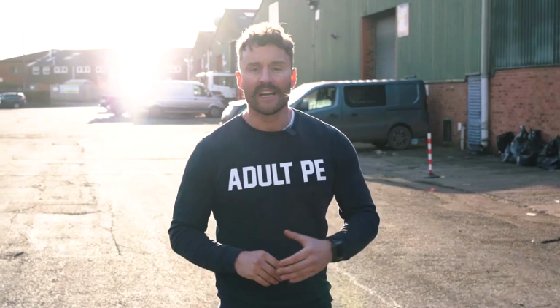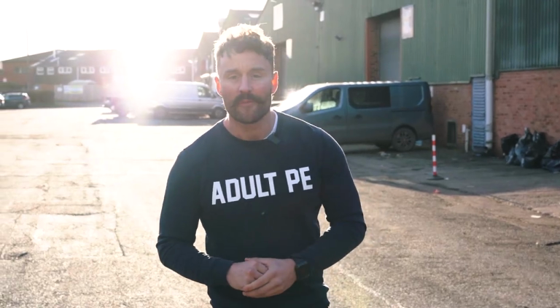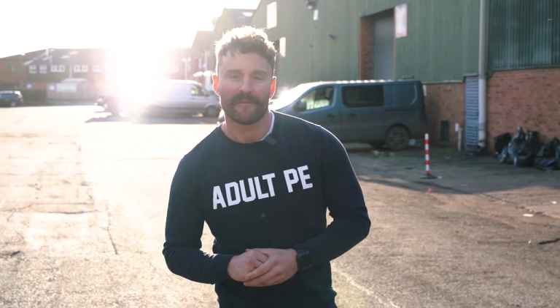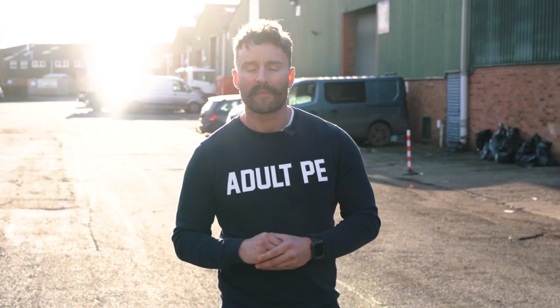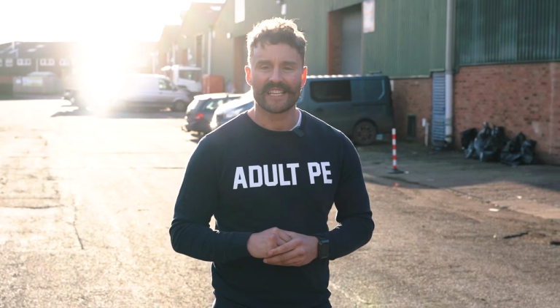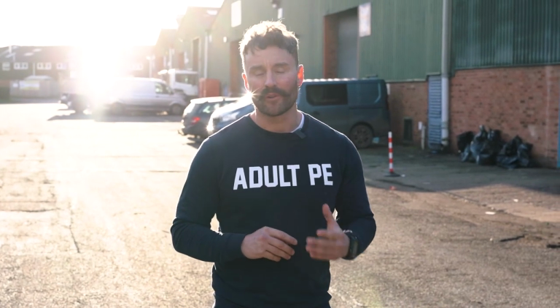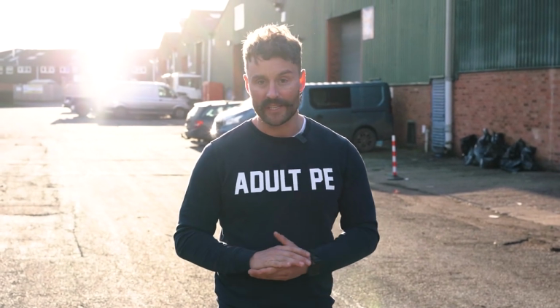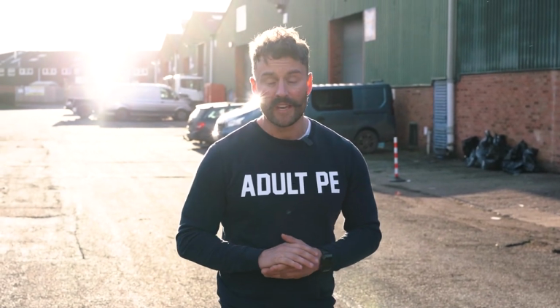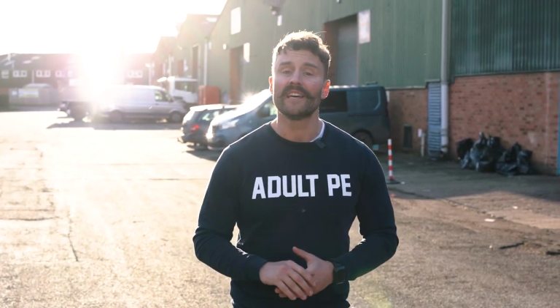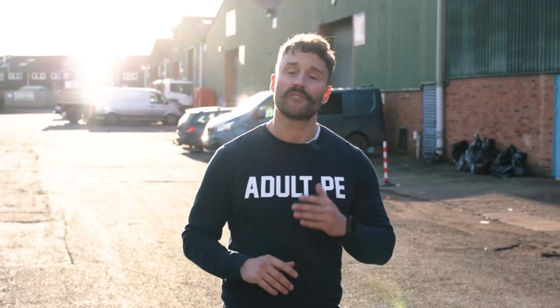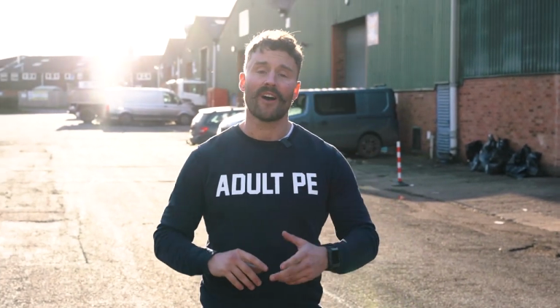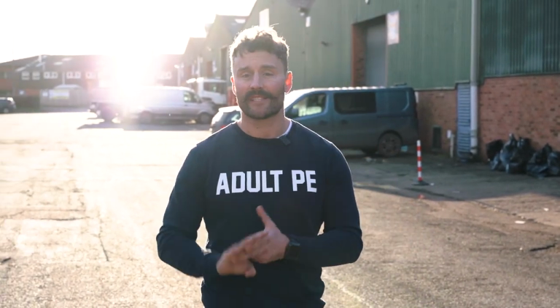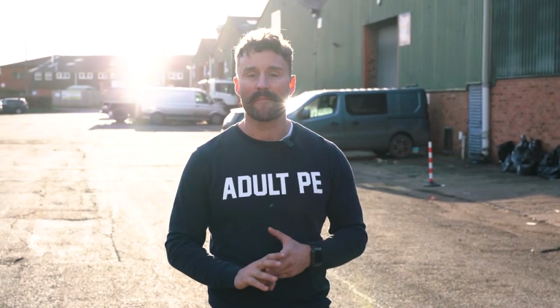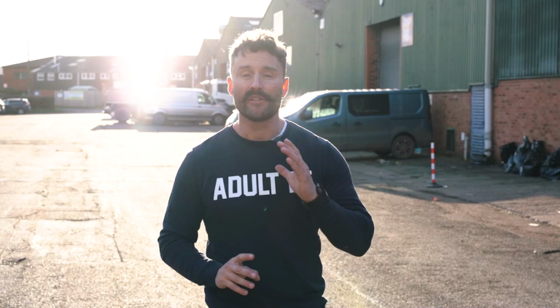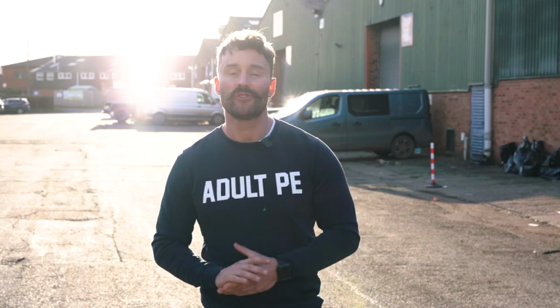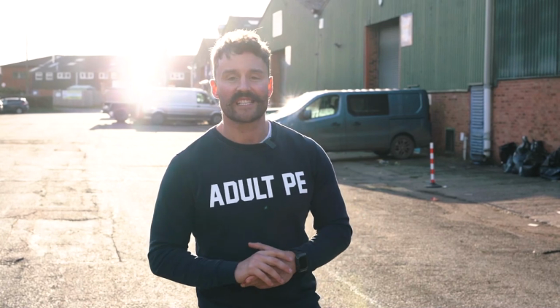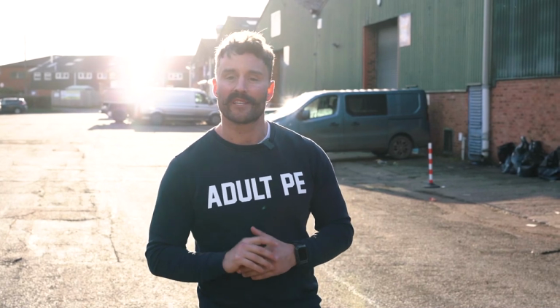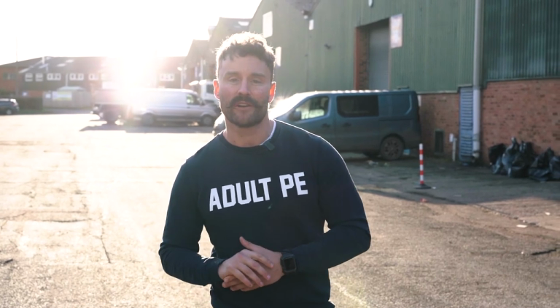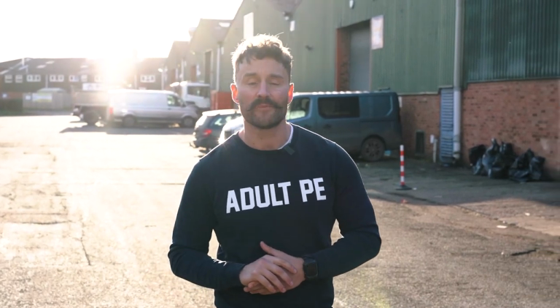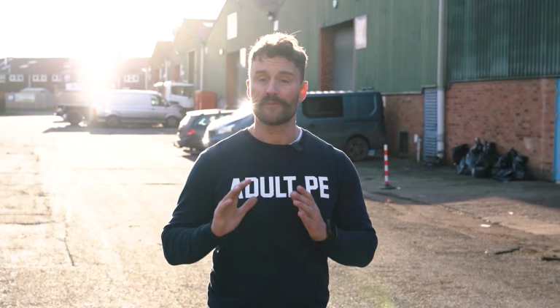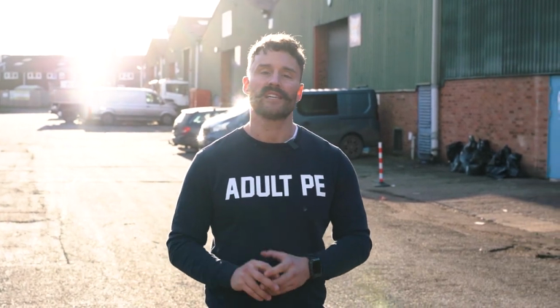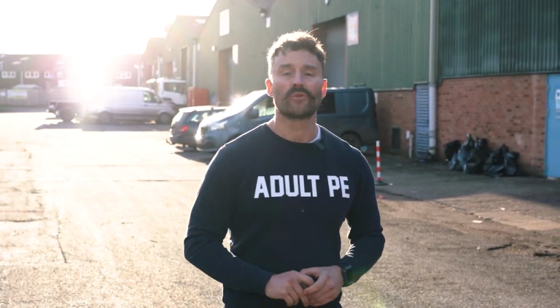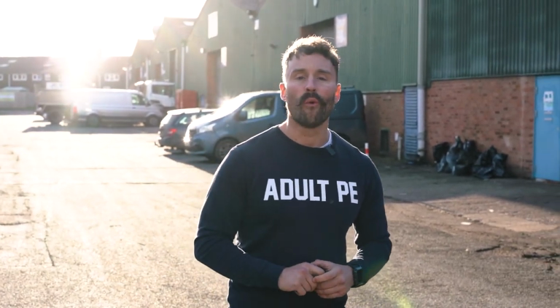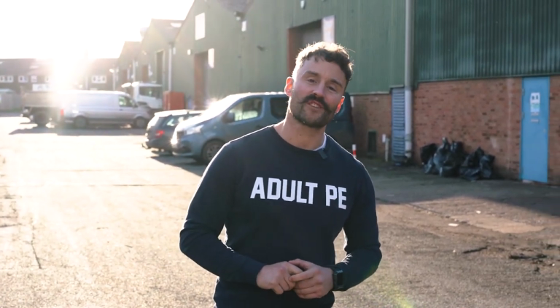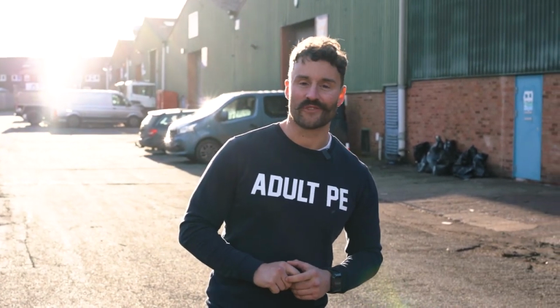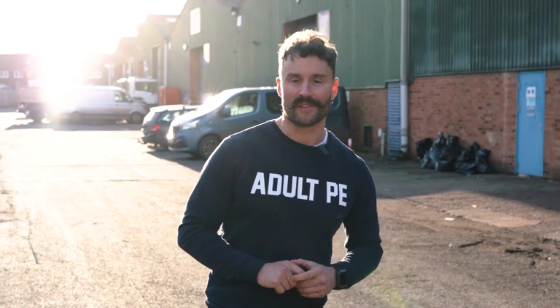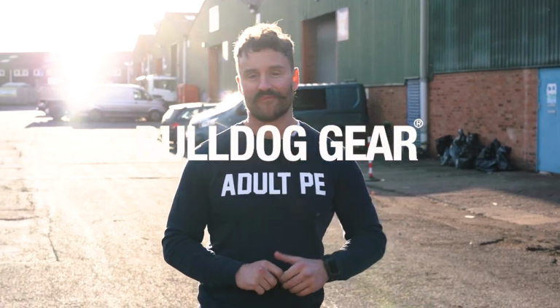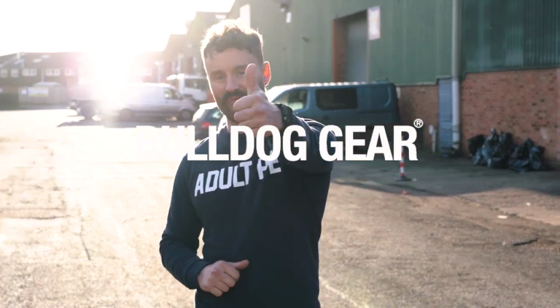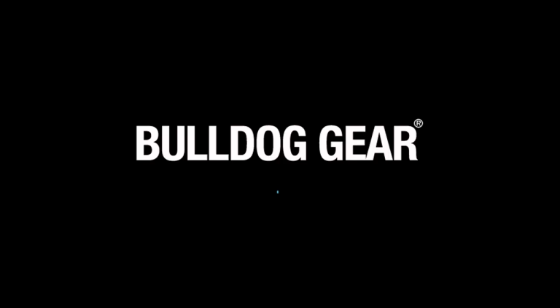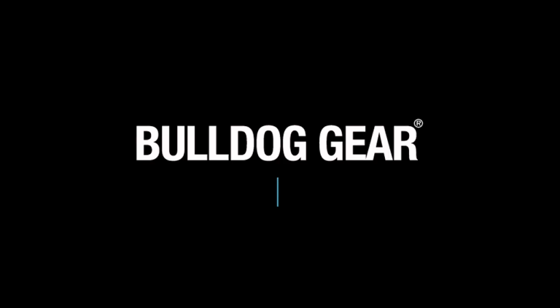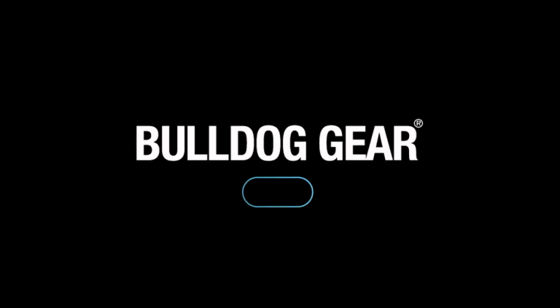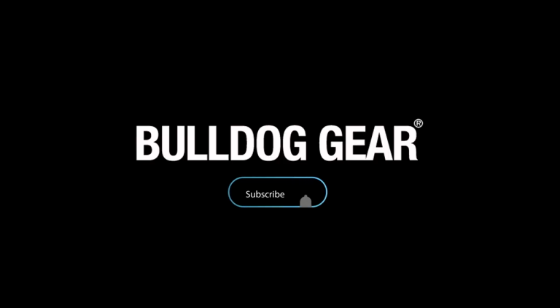Guys, hope you liked having a little look behind the scenes of Bulldog Gear HQ. If you did, make sure you hit like, hit subscribe, and be sure to join us next time in a special location with a special guest talking all things Winter Olympics. Bye.